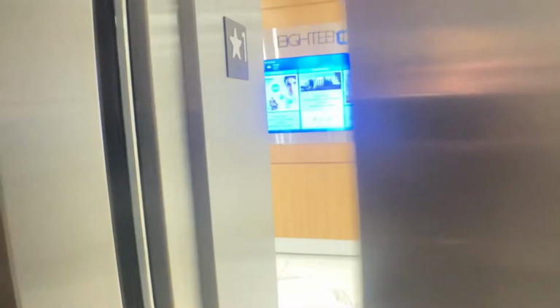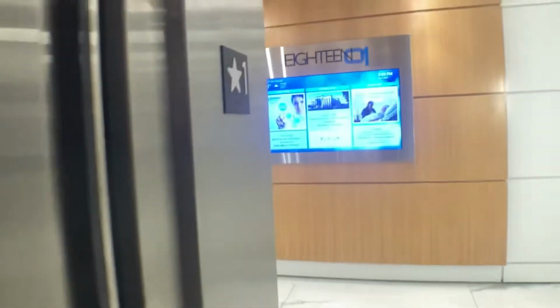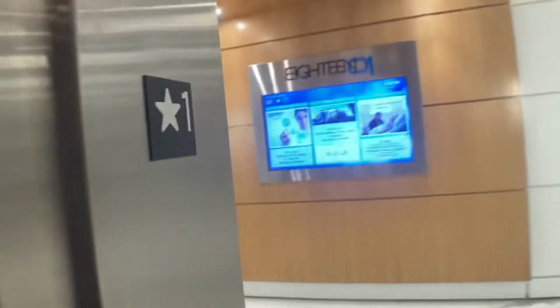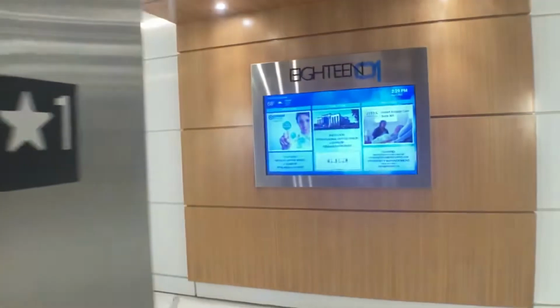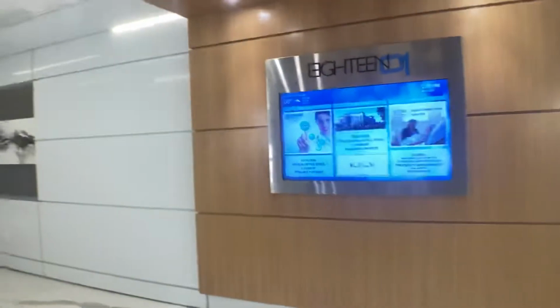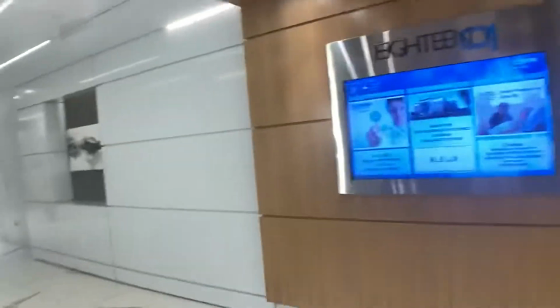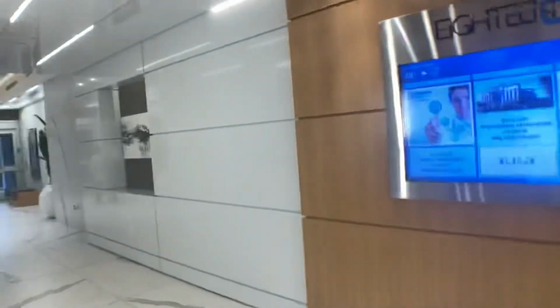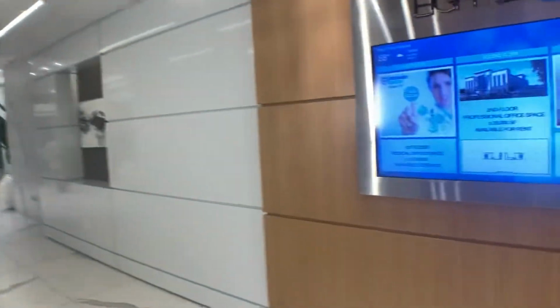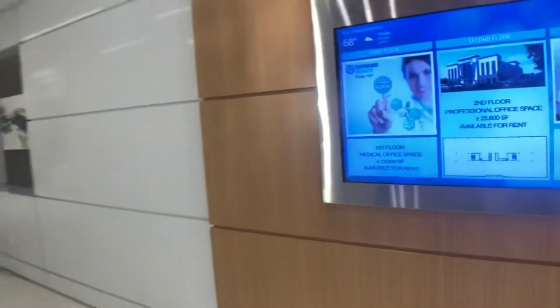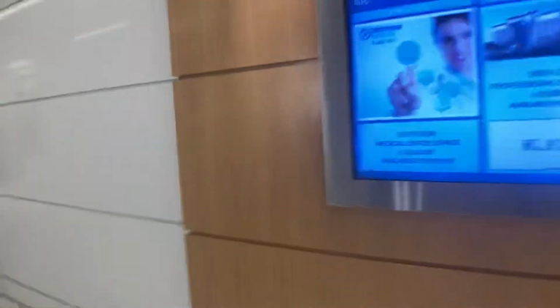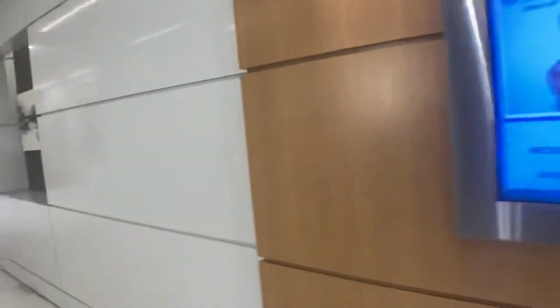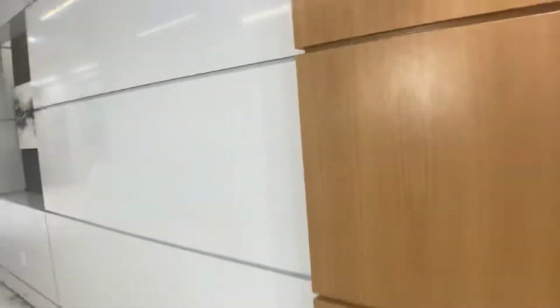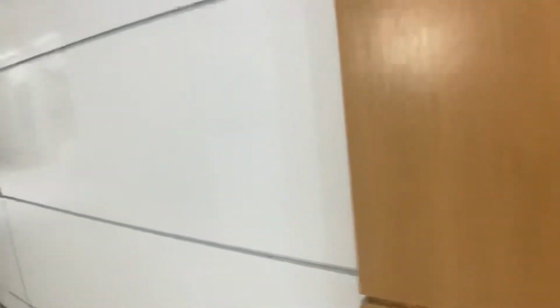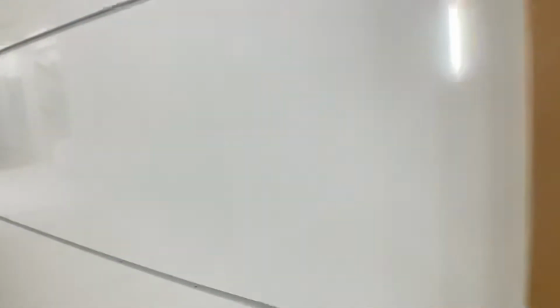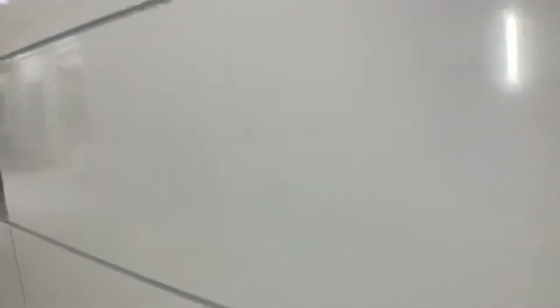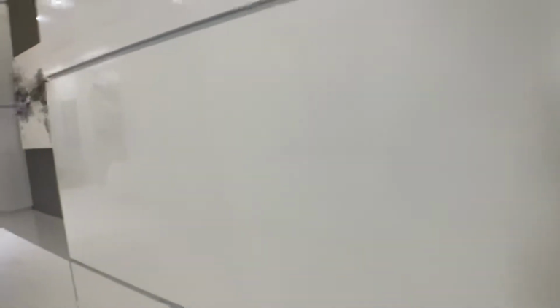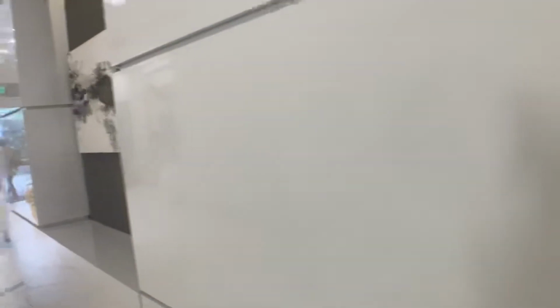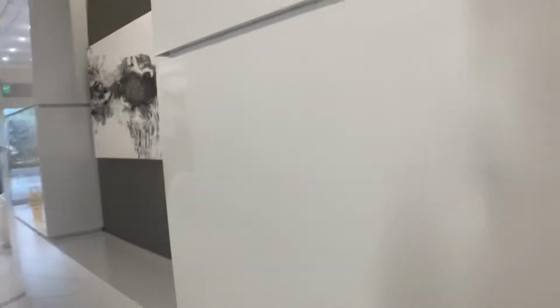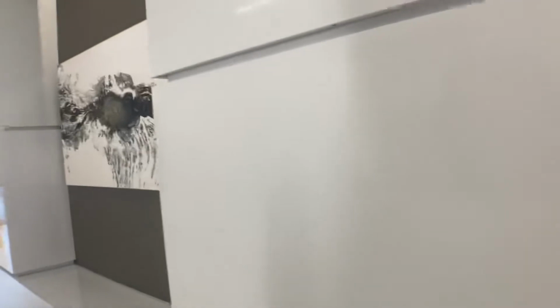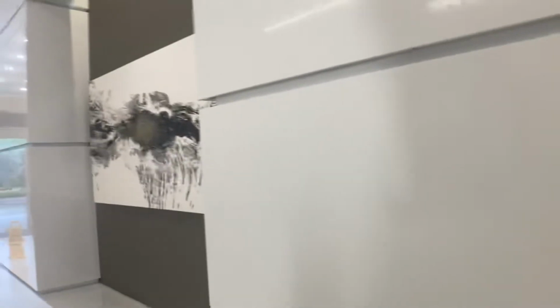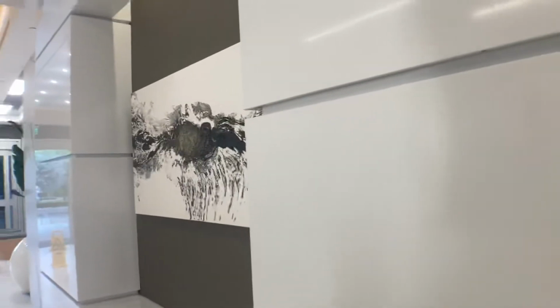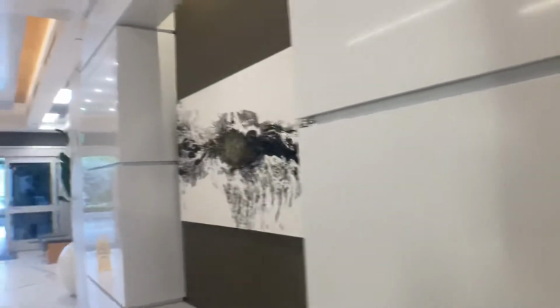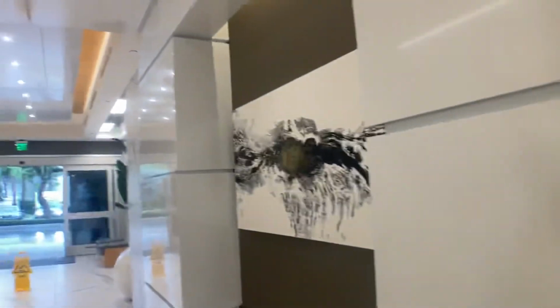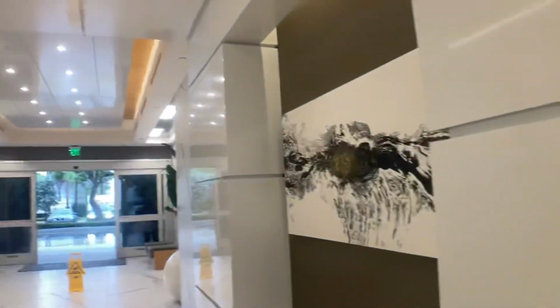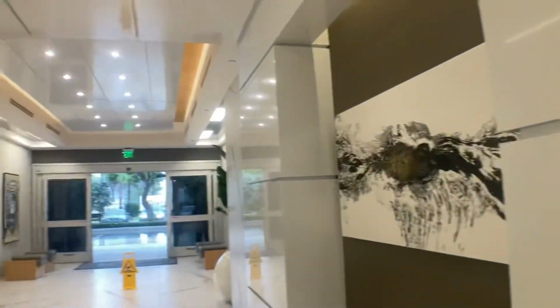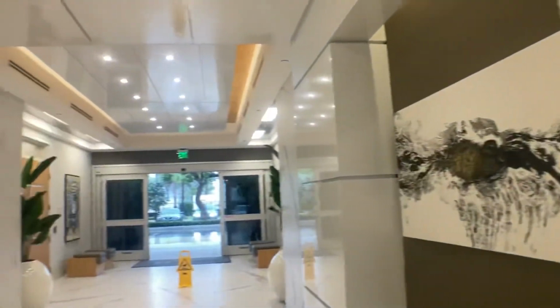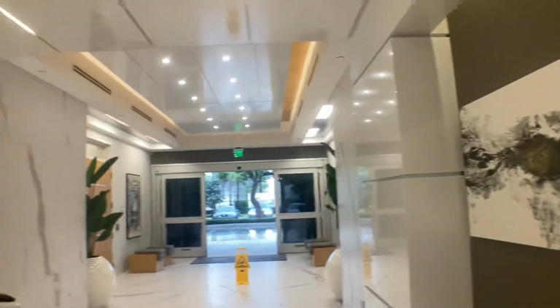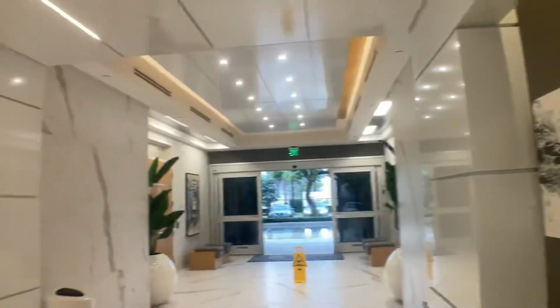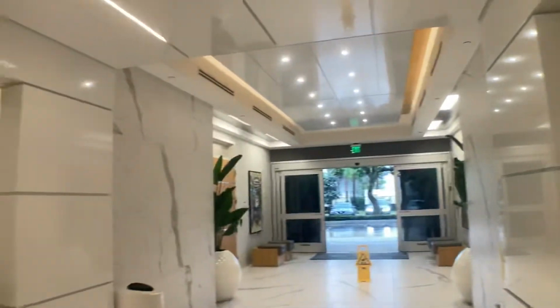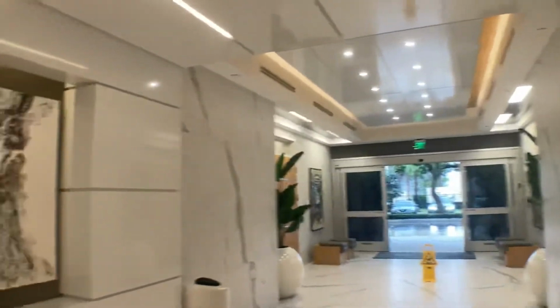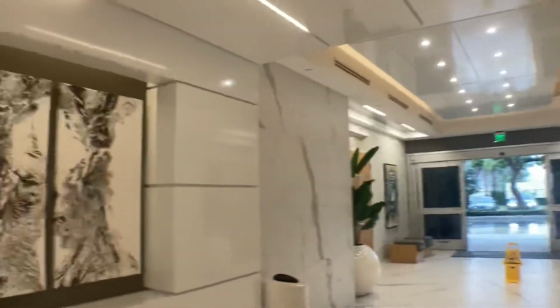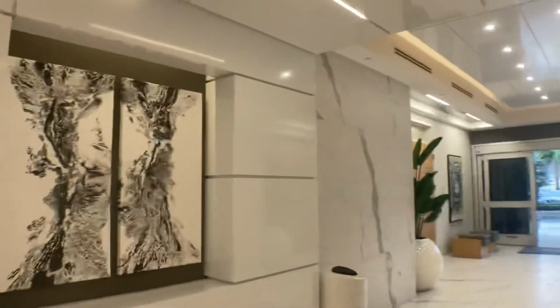They recently redid this building, and it is a very nice building. They redid the stairs, they redid this place very nicely.